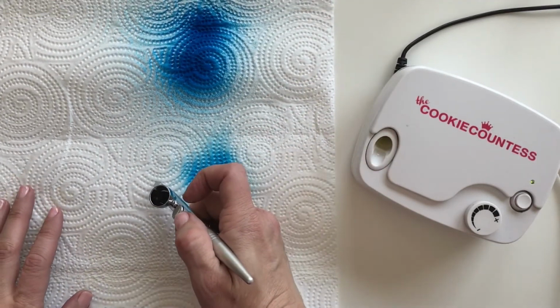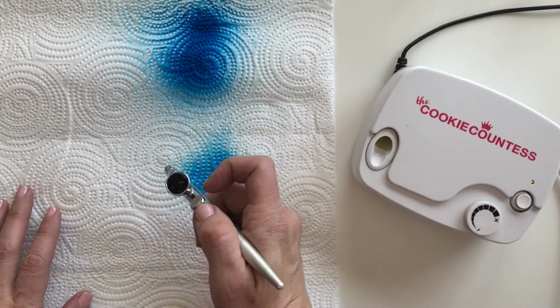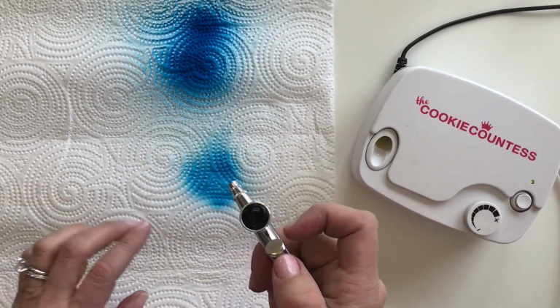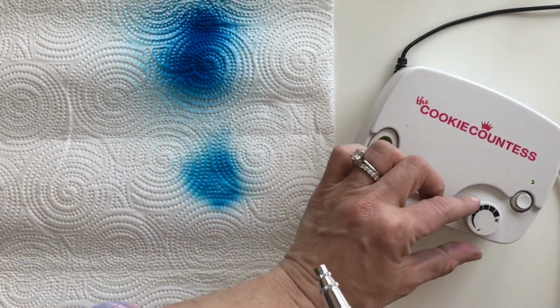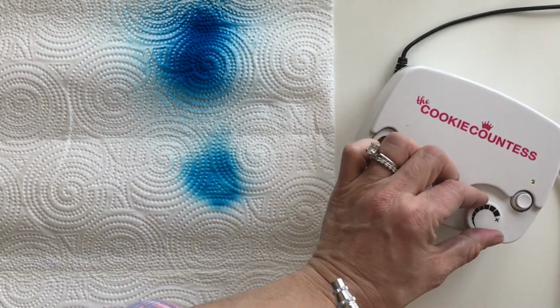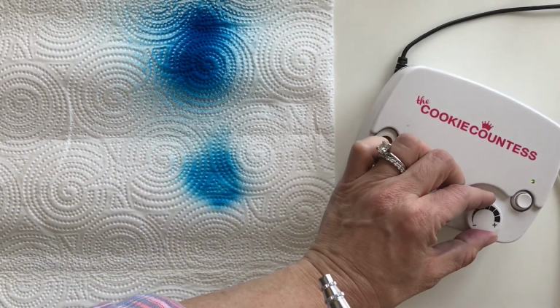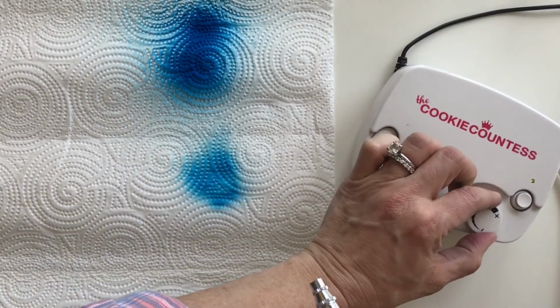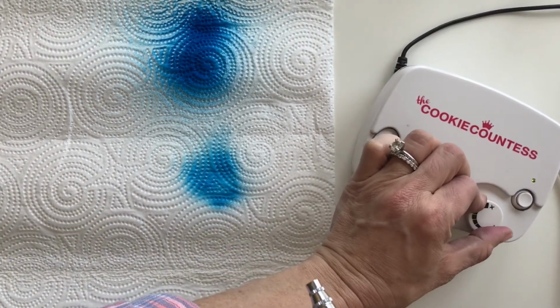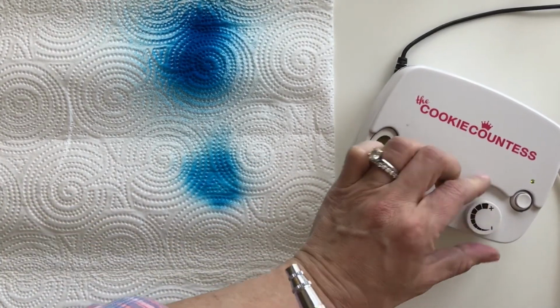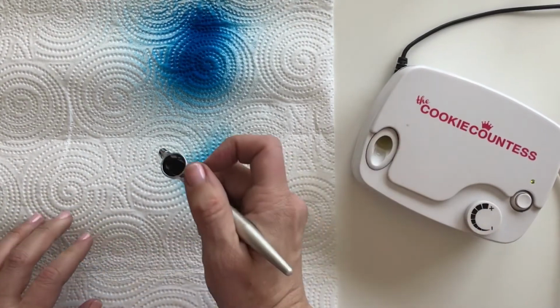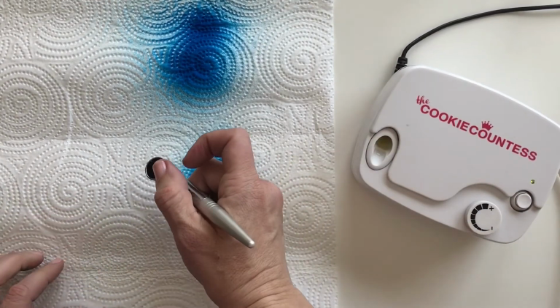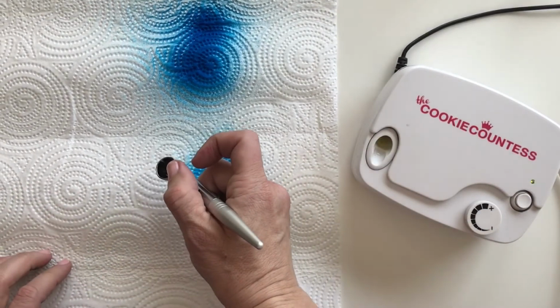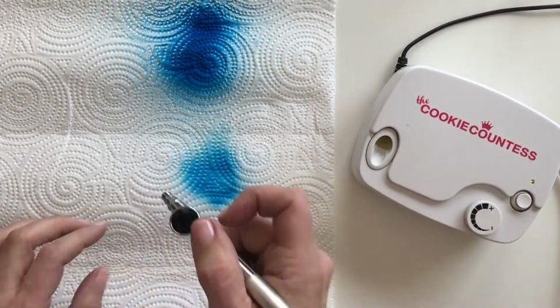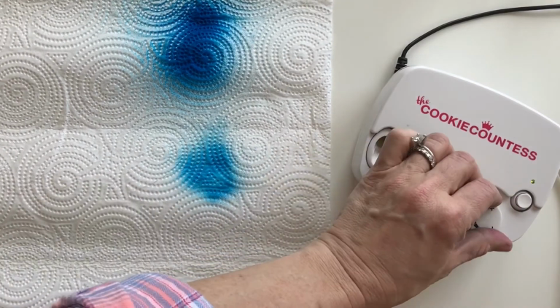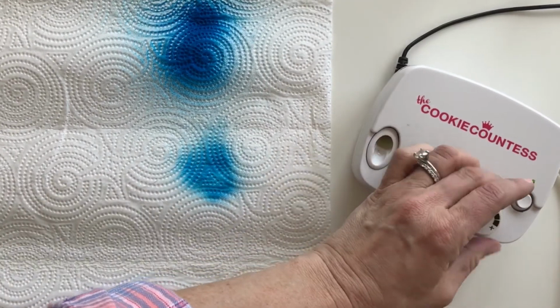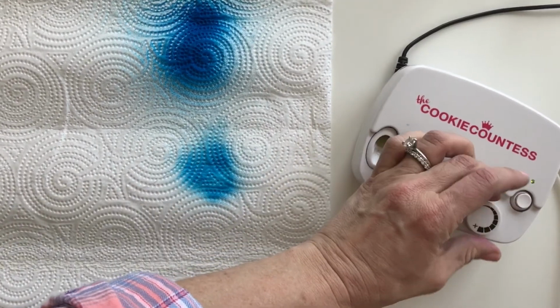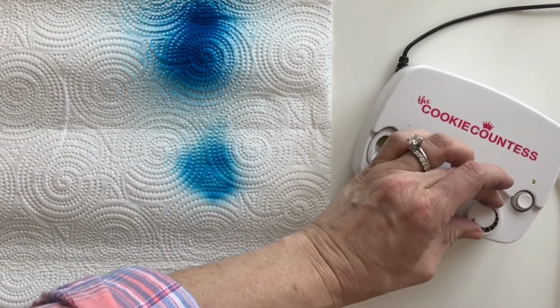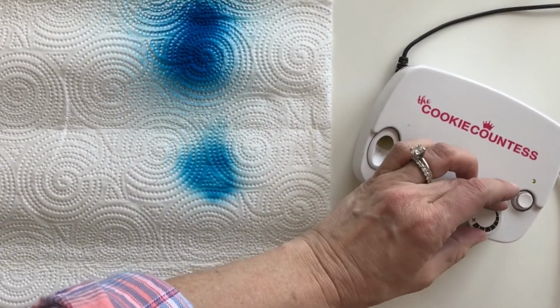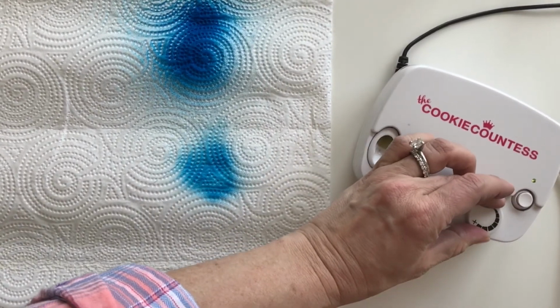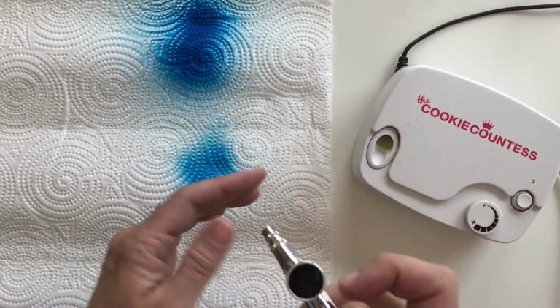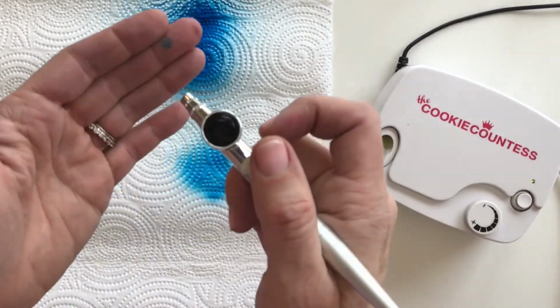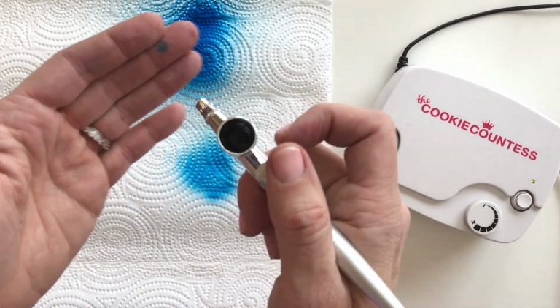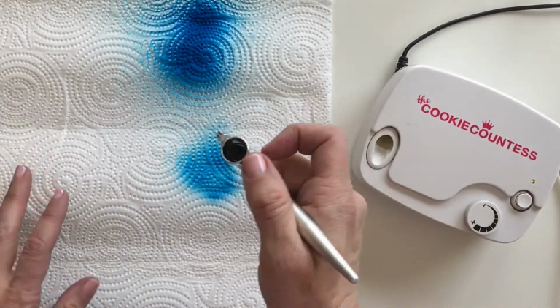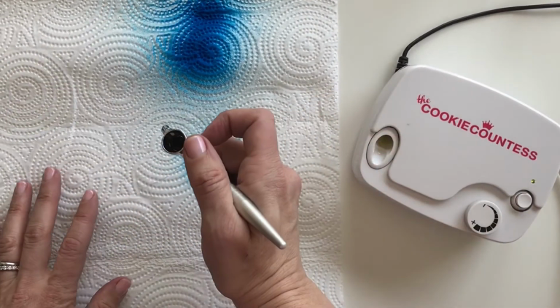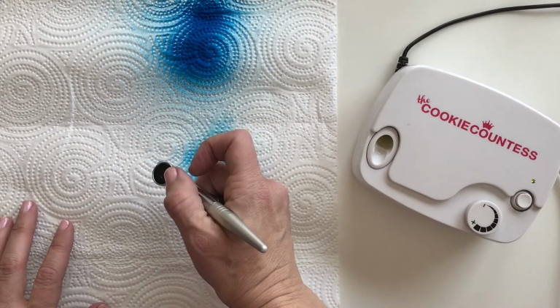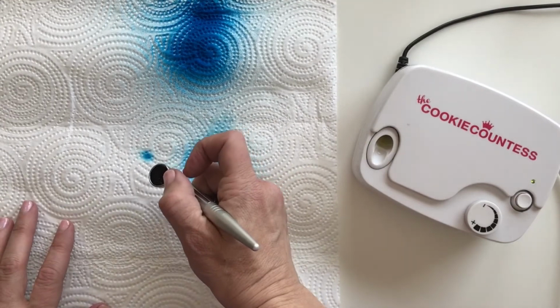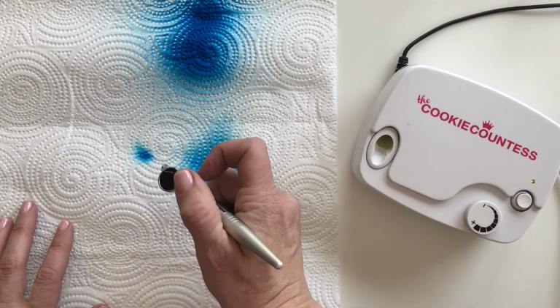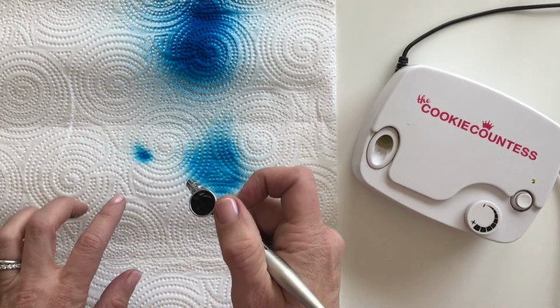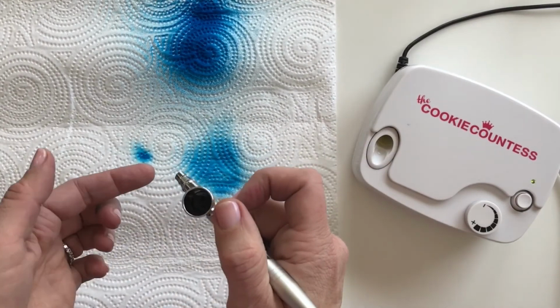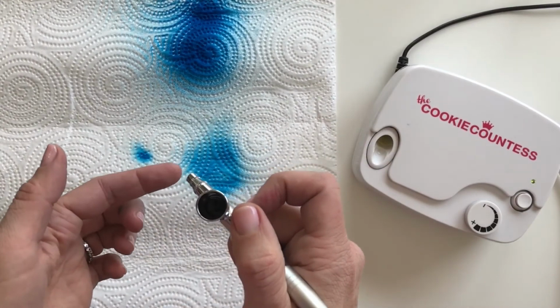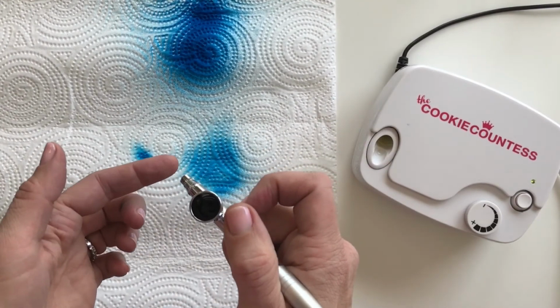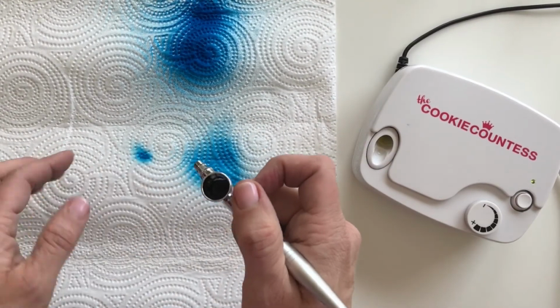Right now this is on really low. If I pull this up all the way, you hear the difference in the motor — the air spray is stronger. When I pull back just ever so slightly, I can still control the color really well, but it's pushing the color out with more force.